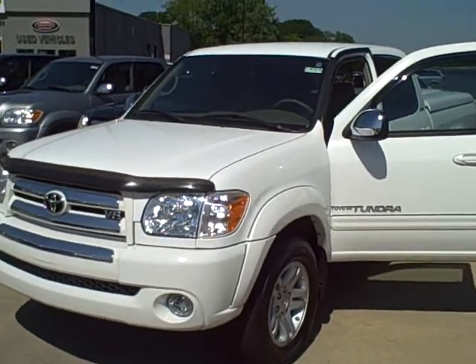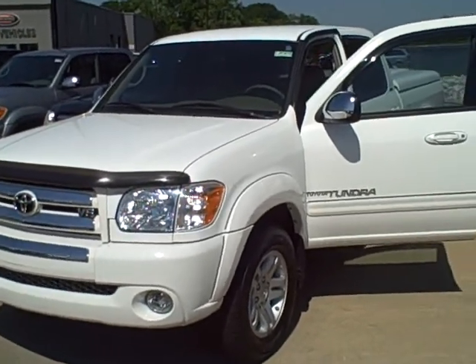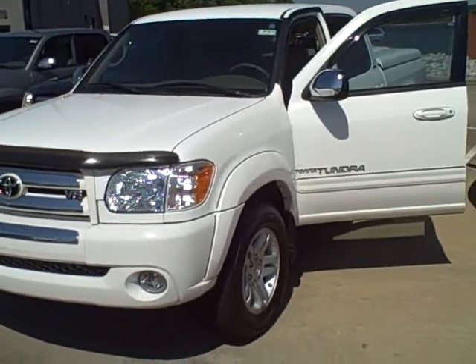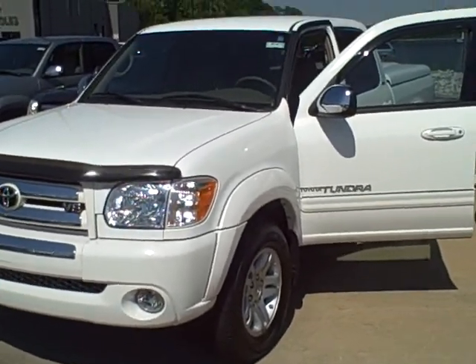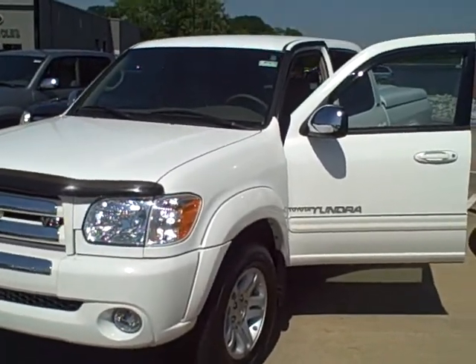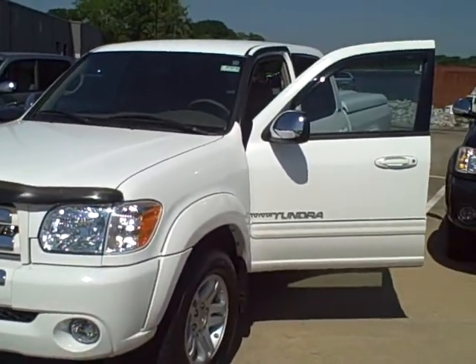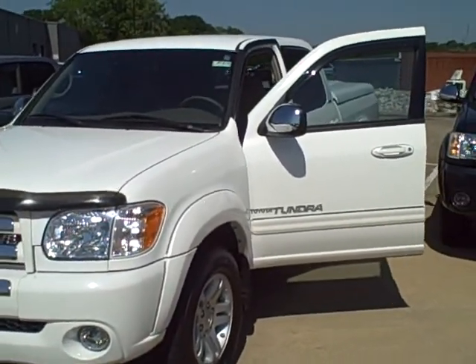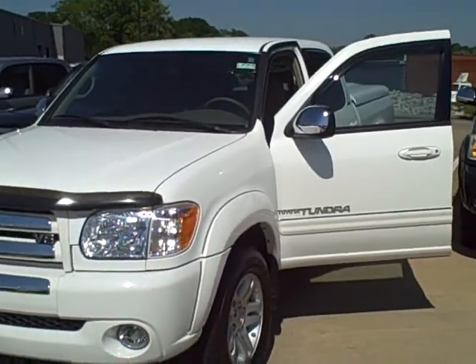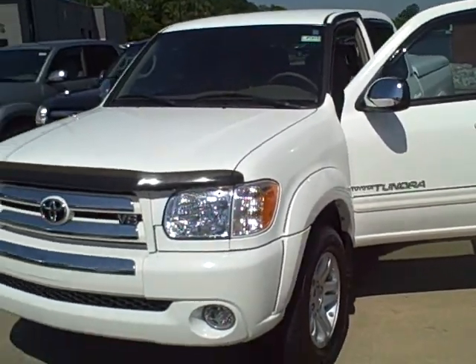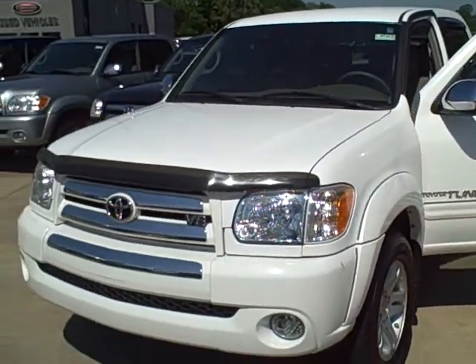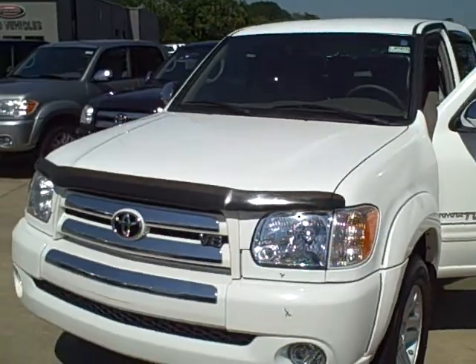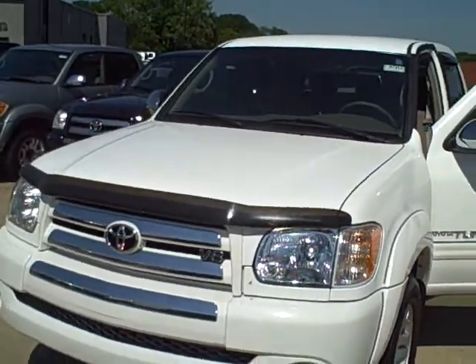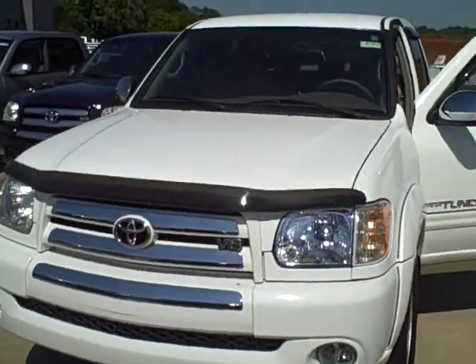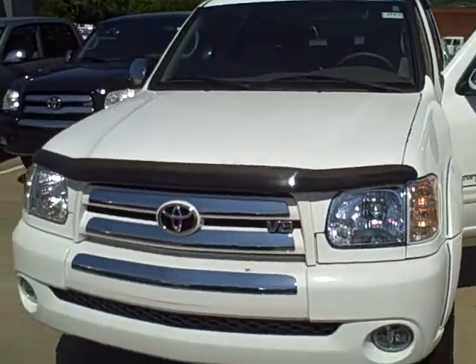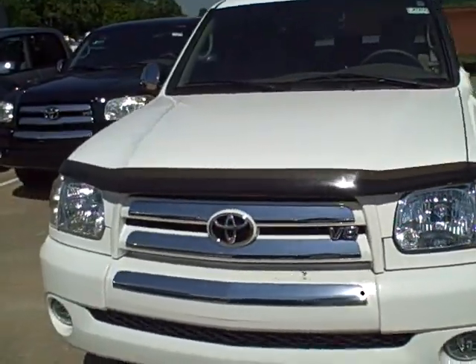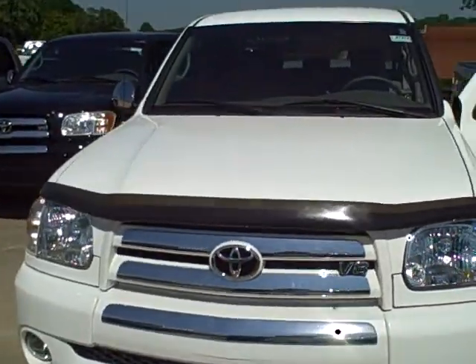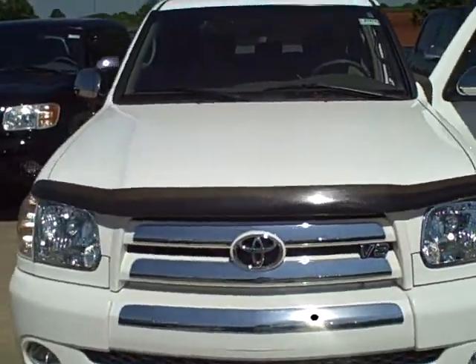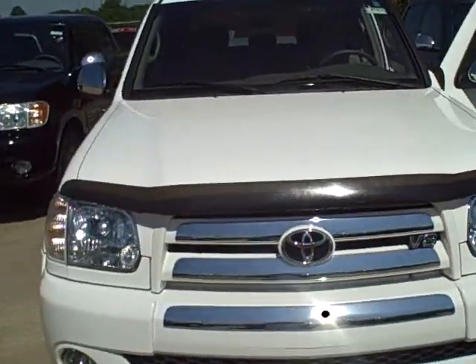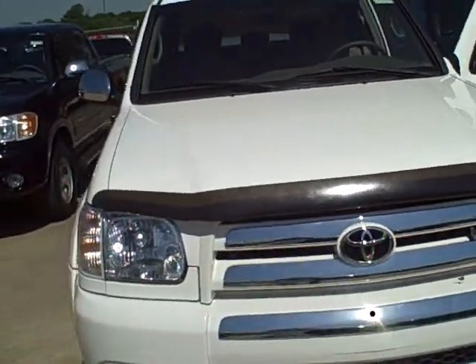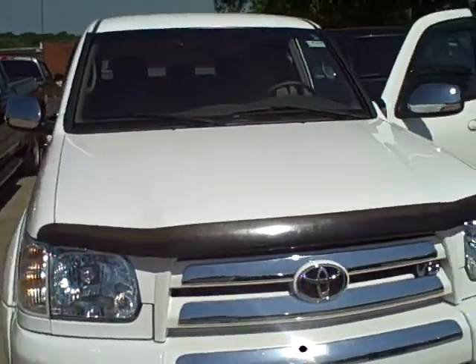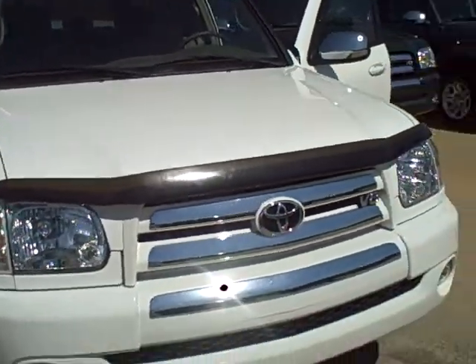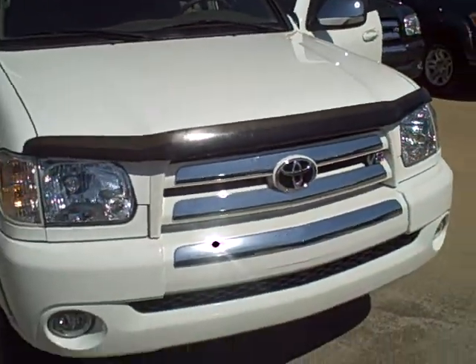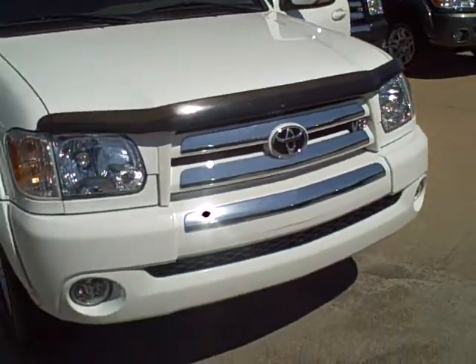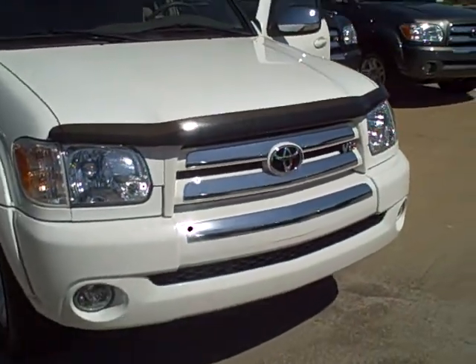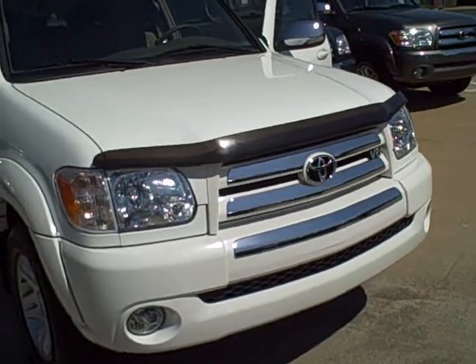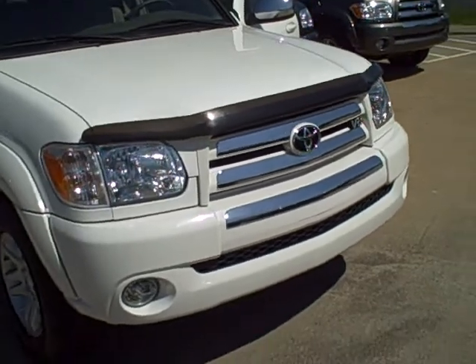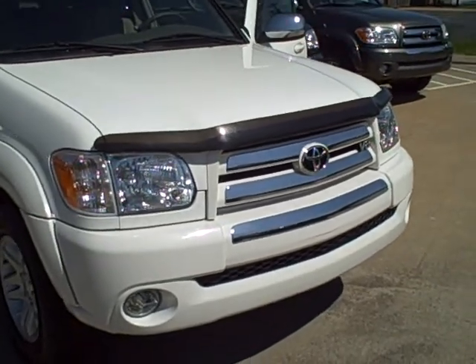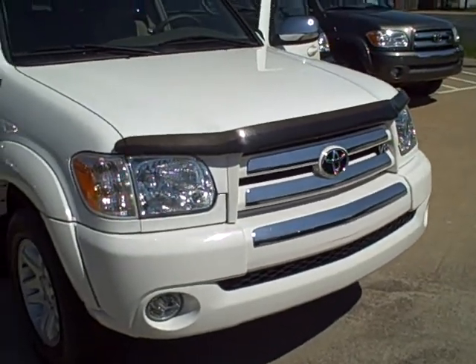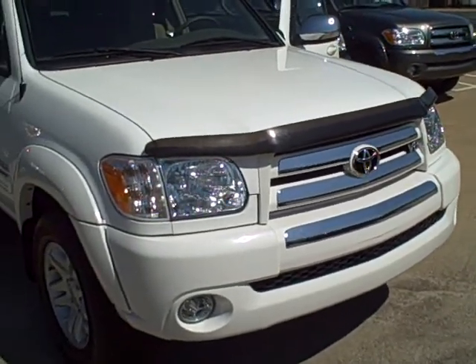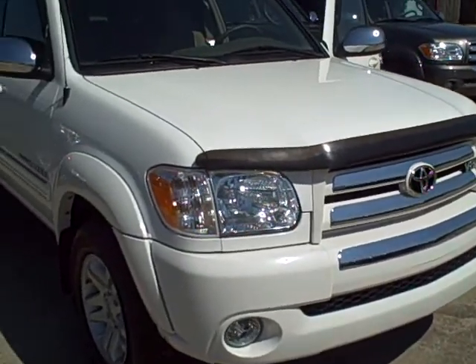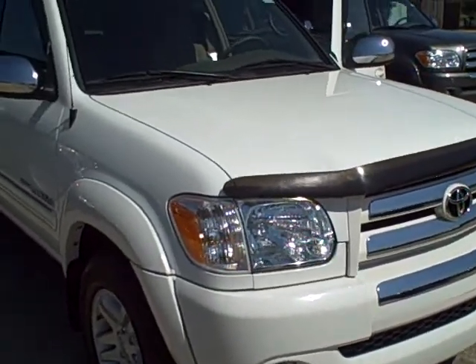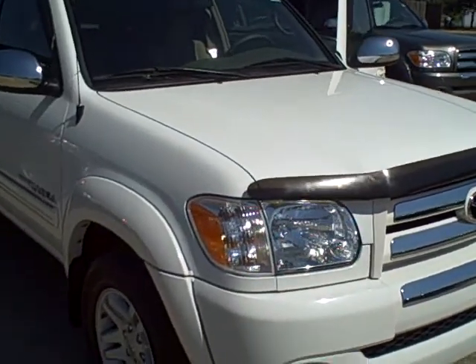Hello and welcome to Roberts Toyota's Pick of the Week. My name is Jeff Rich and my pick of the week is a 2006 Toyota Tundra. The 2006 Toyota Tundra comes equipped with a 4.7 liter i-Force engine.